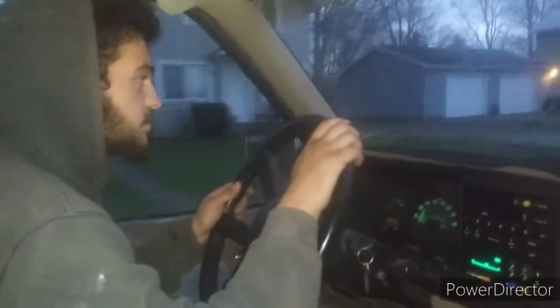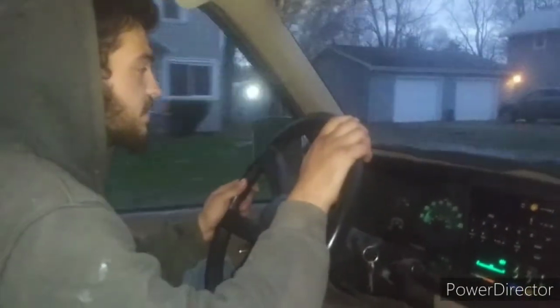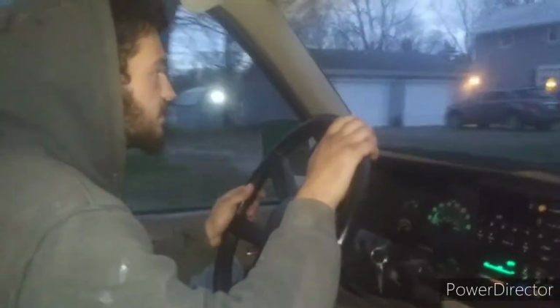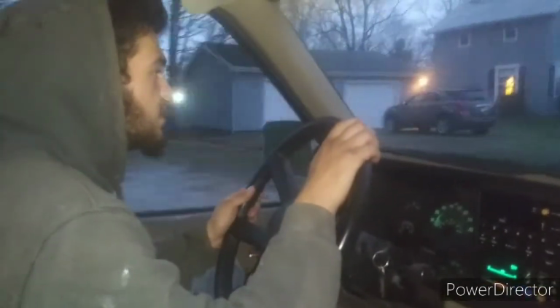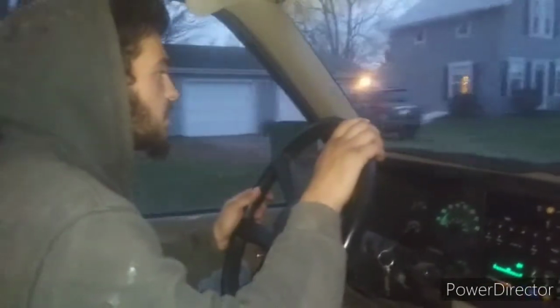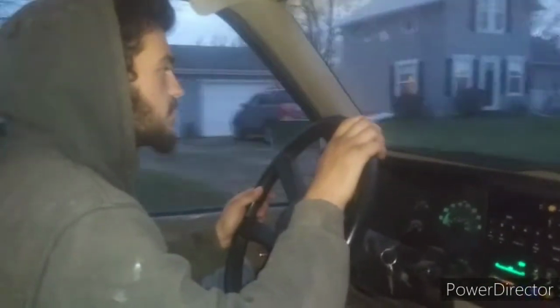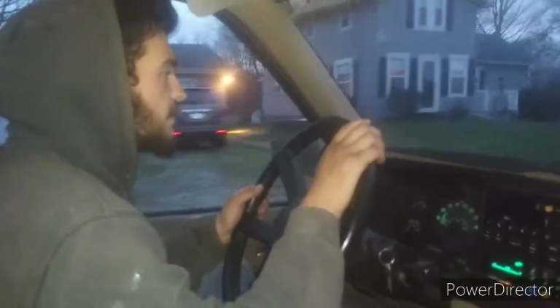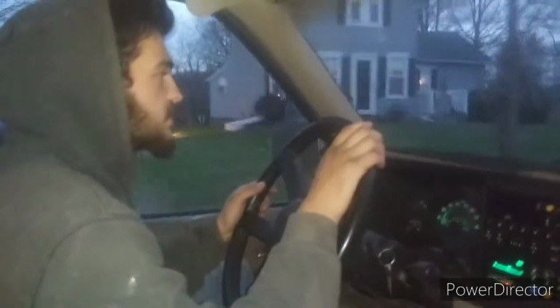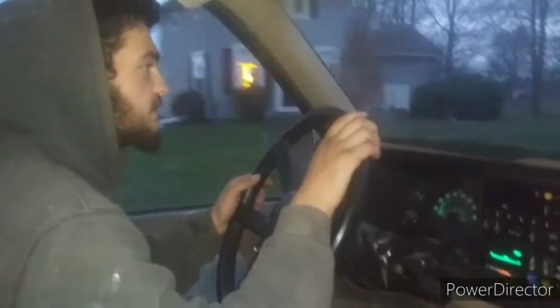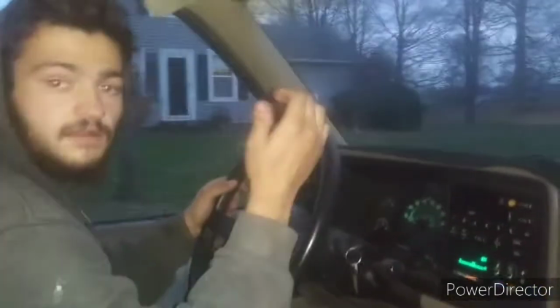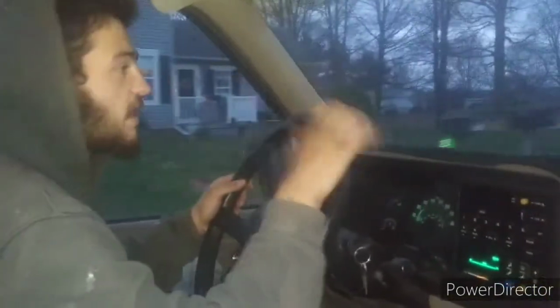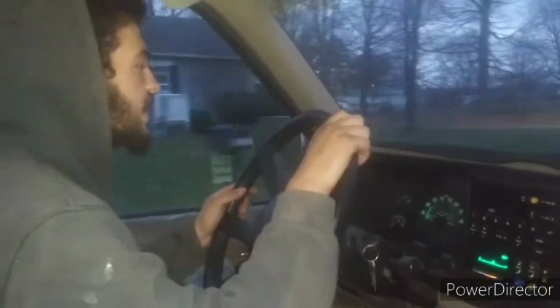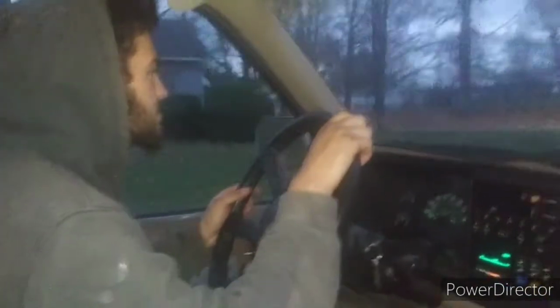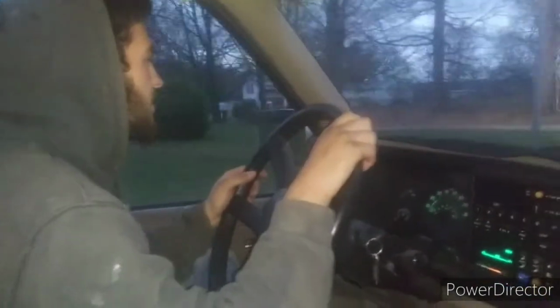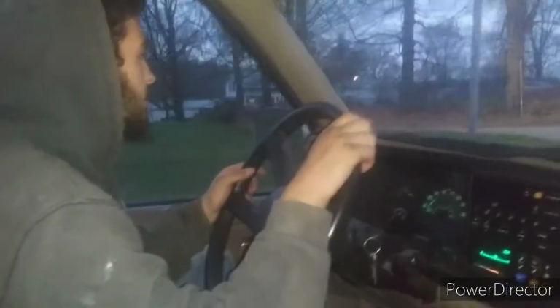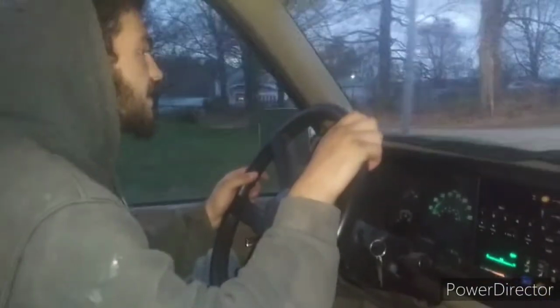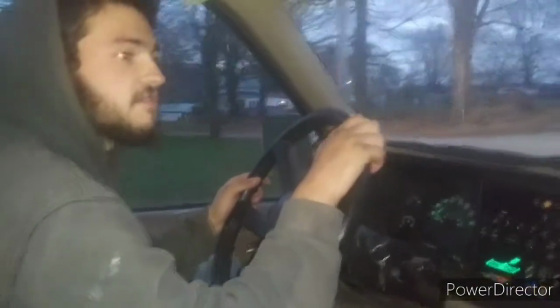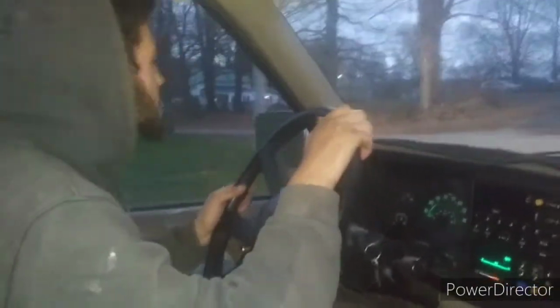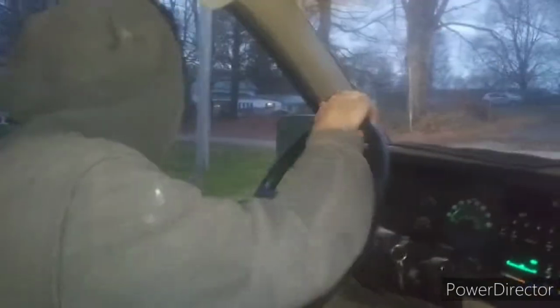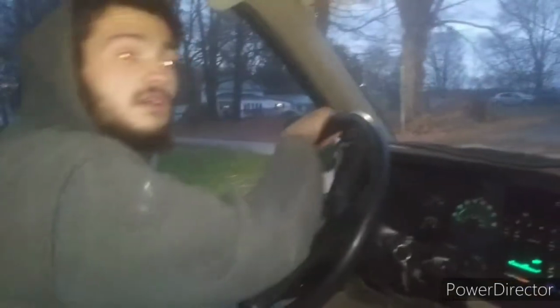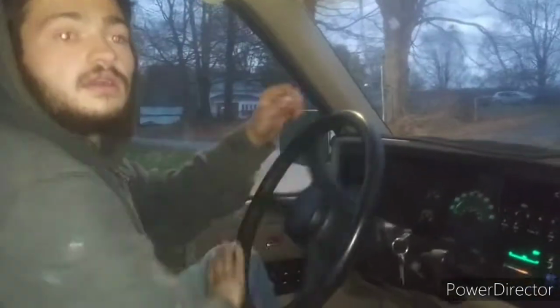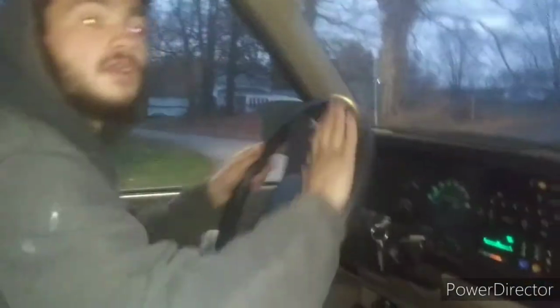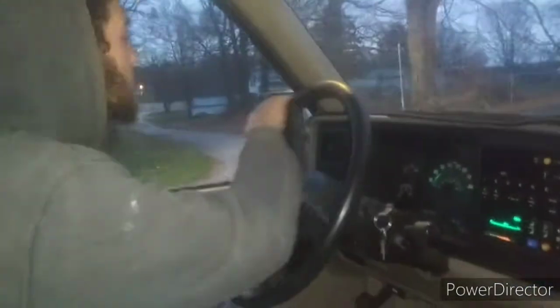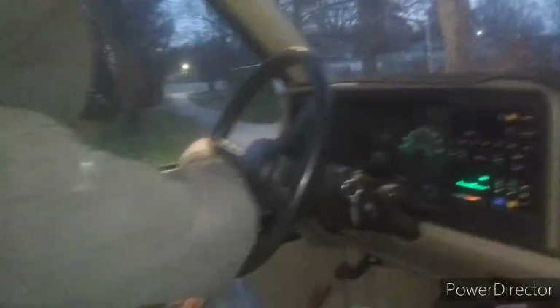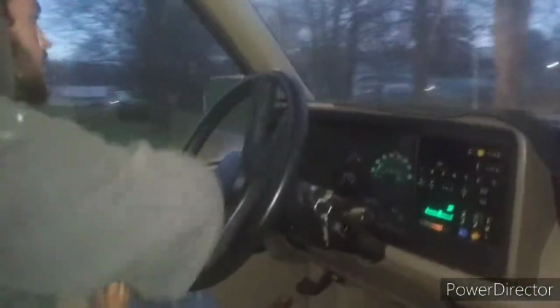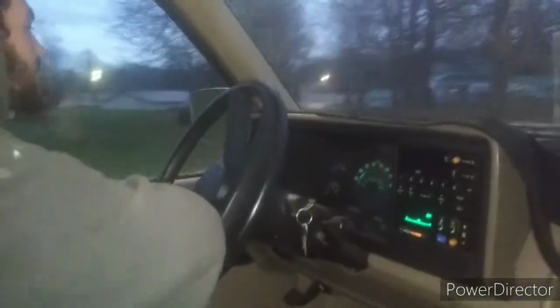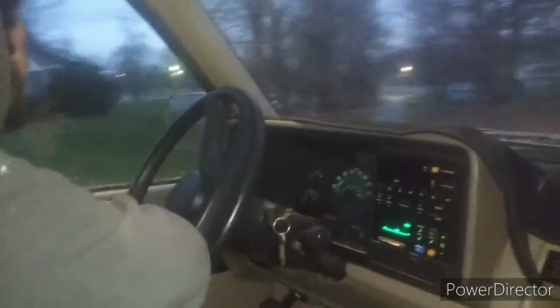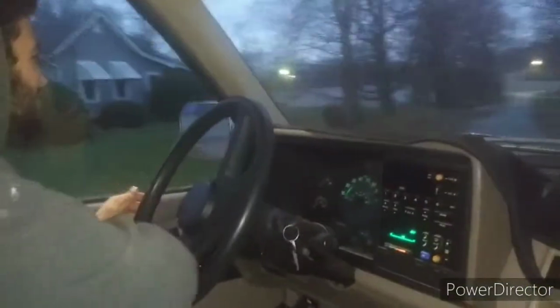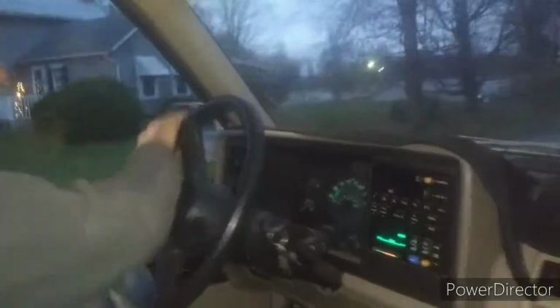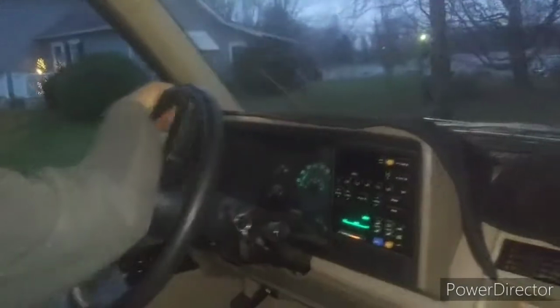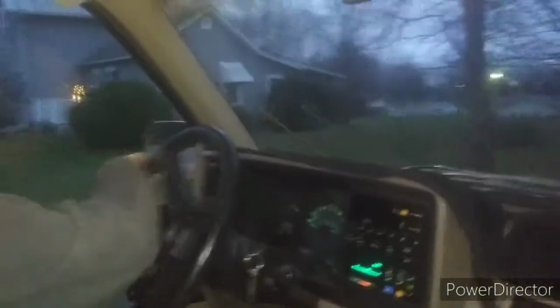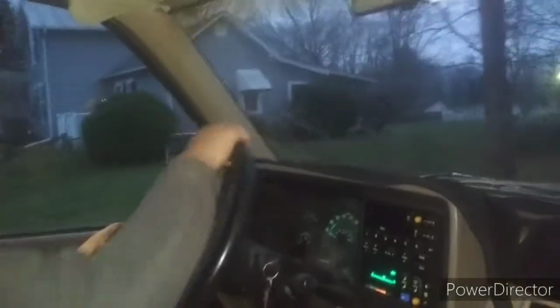What are we doing on the Jeep? Spark plugs, wires, valve cover gasket, and painting the valve covers. So yeah, I'm definitely liking how this thing sounds. I like driving it. It feels good. I like it.